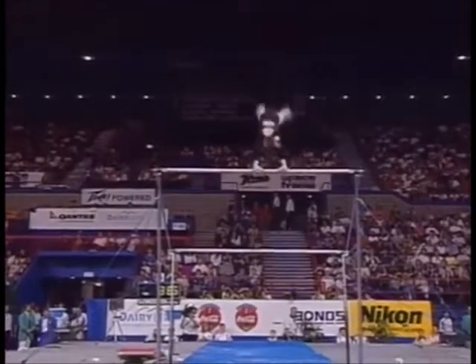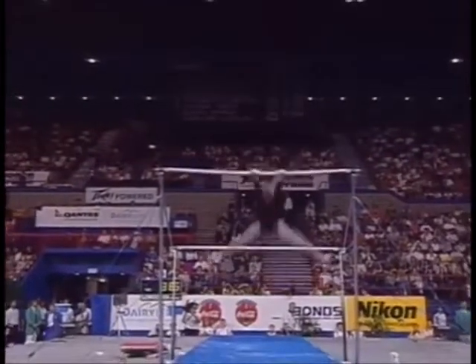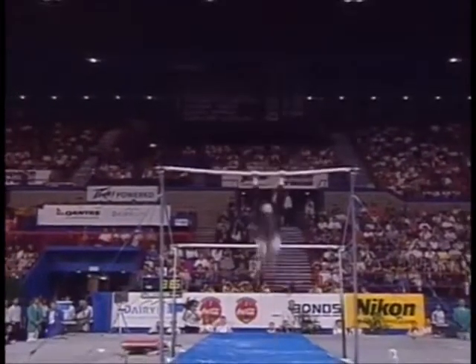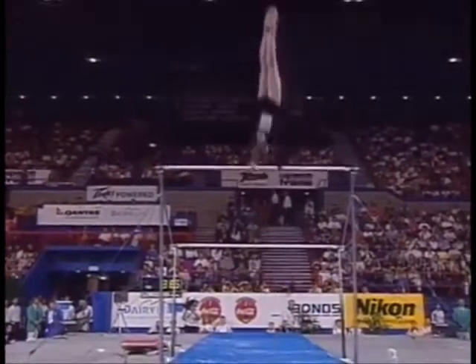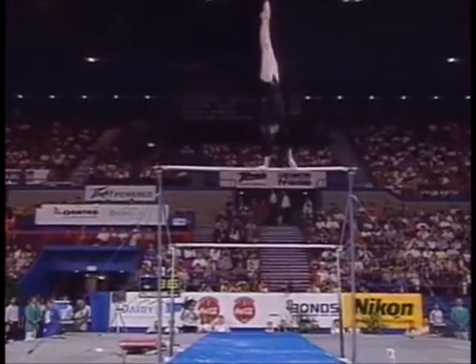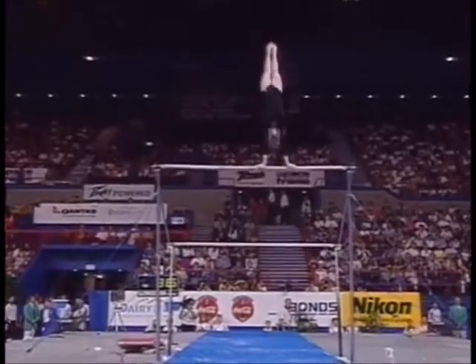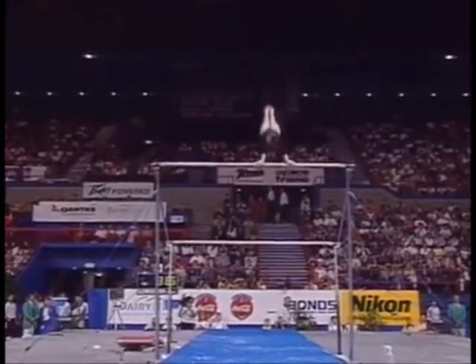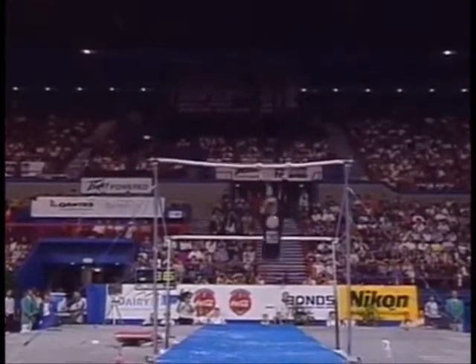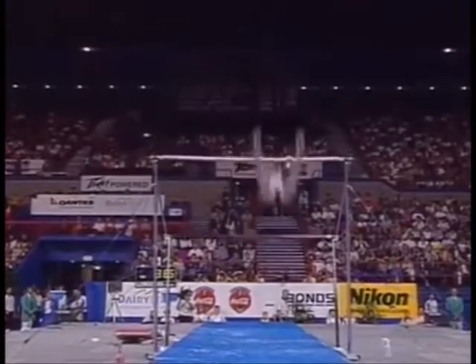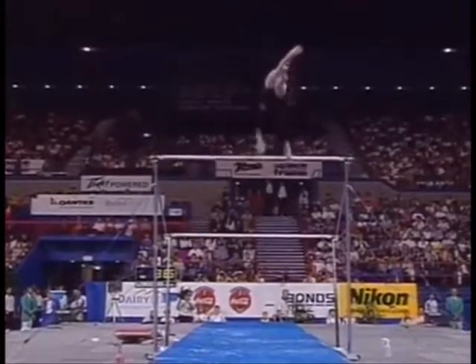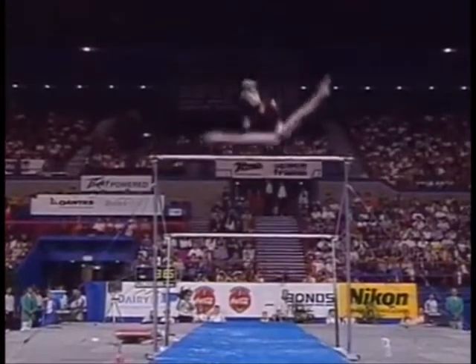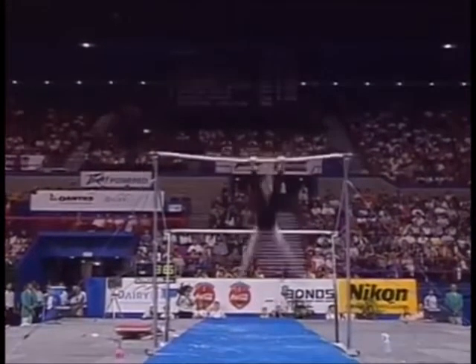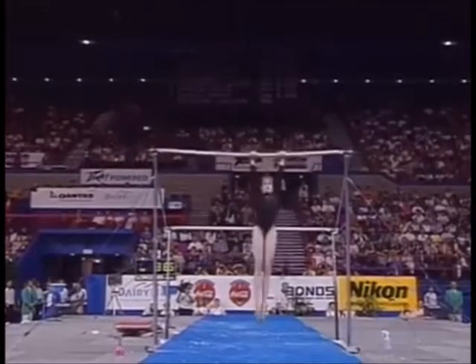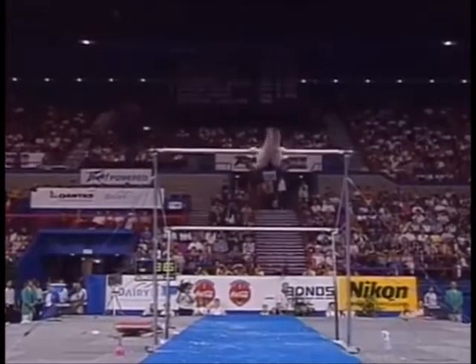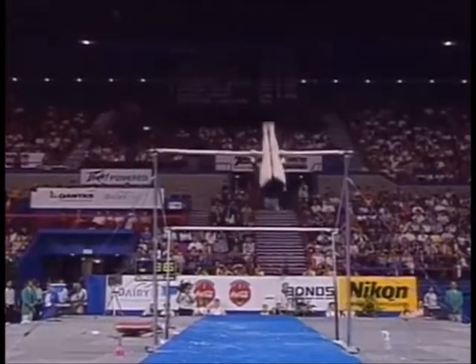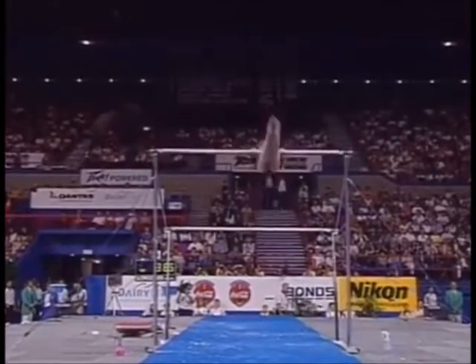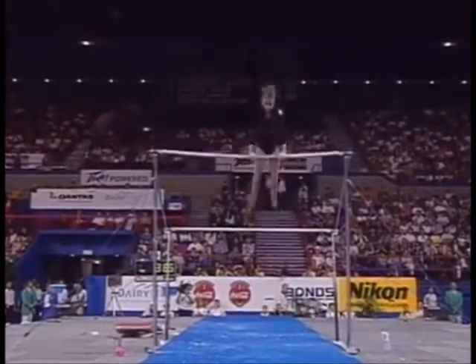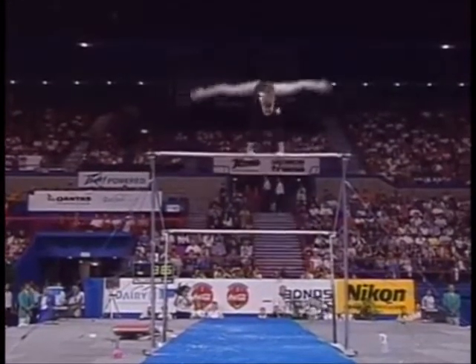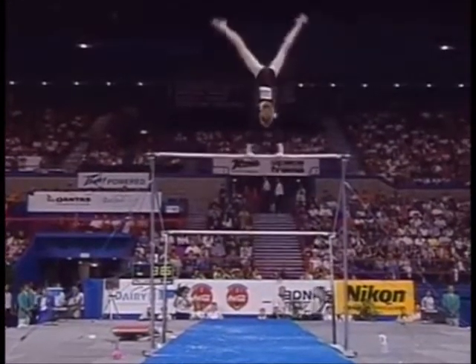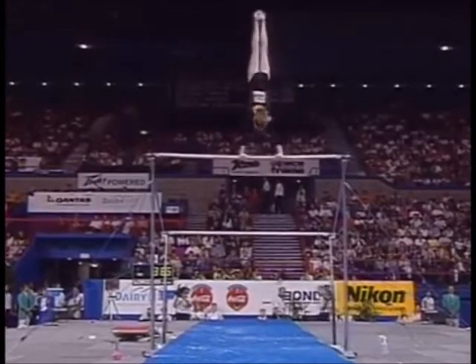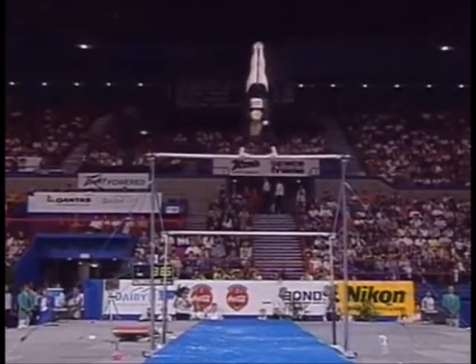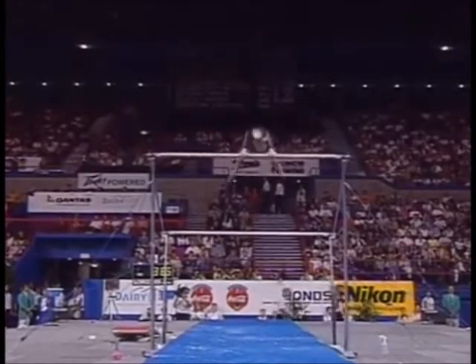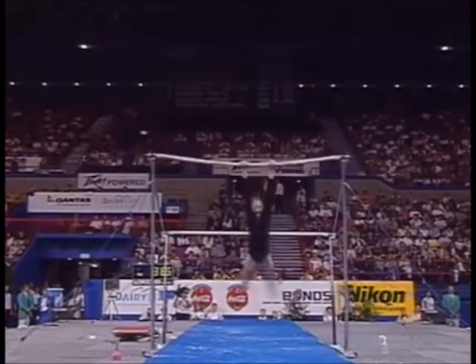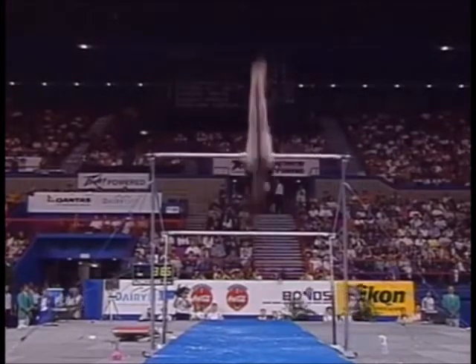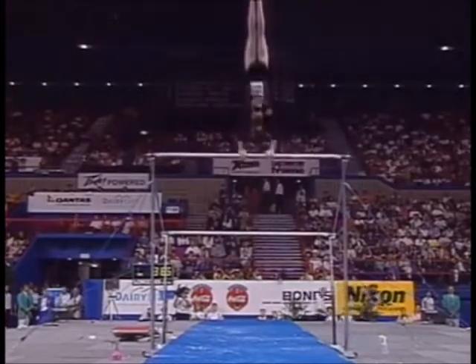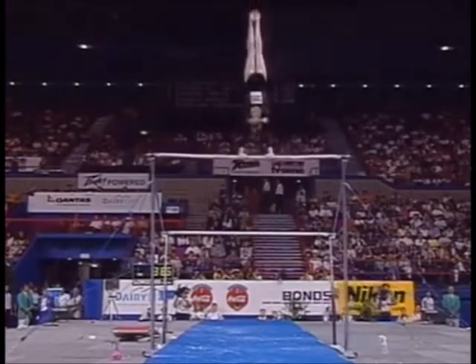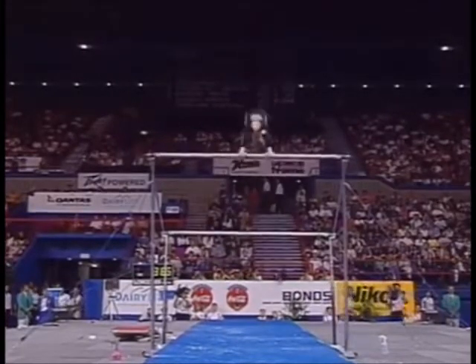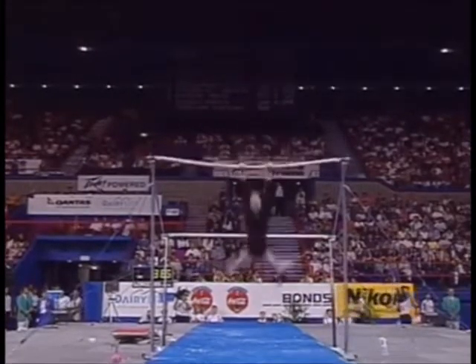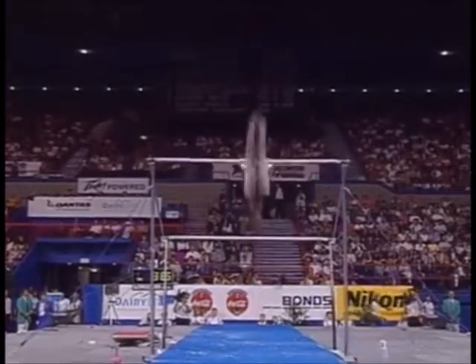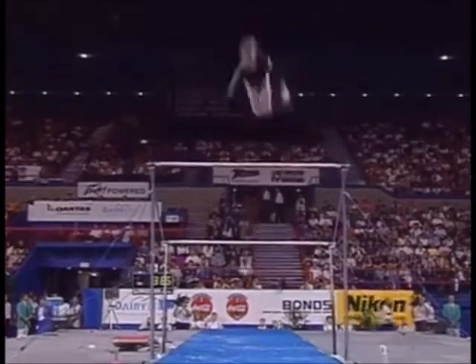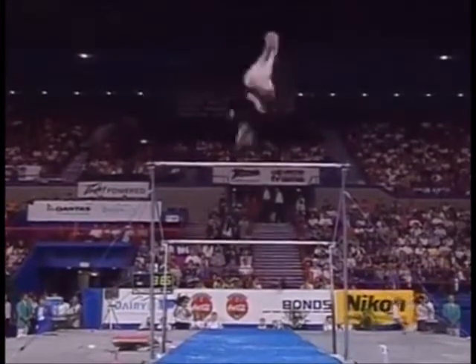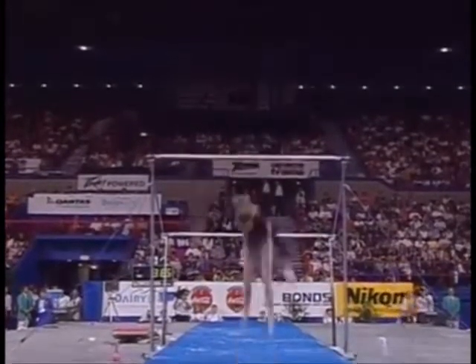This is the weakest section of the routine. That's a nice release move — you used to see a lot of that in men's high bar — but notice the straddle up to handstand. That's not as strong as the others.